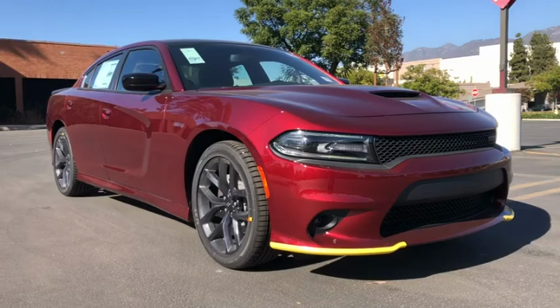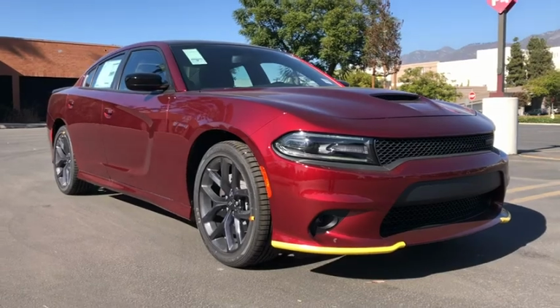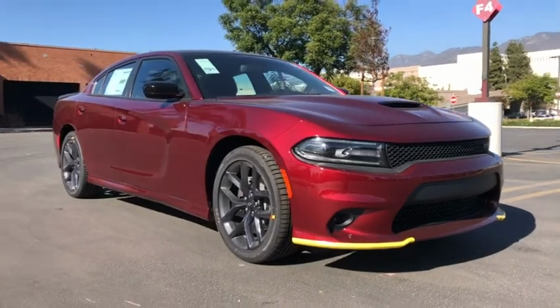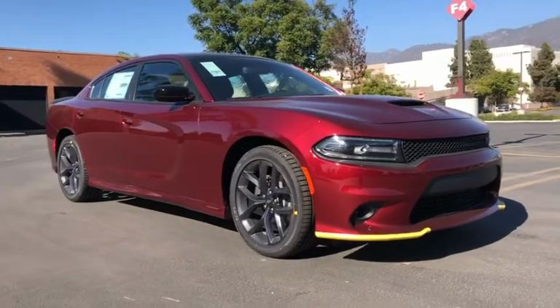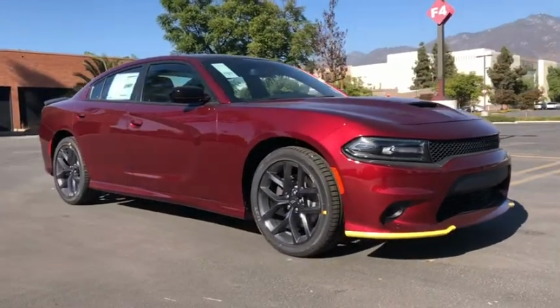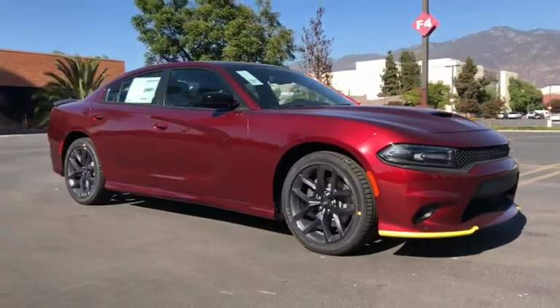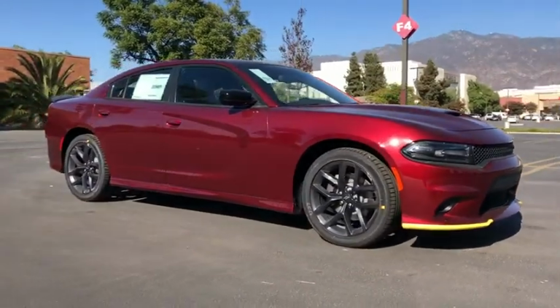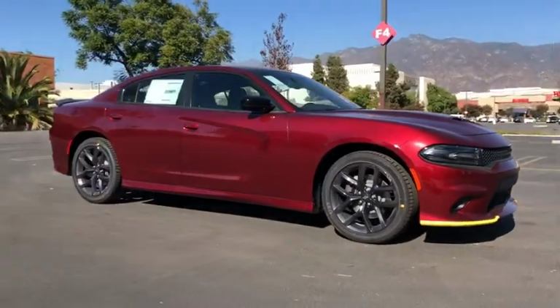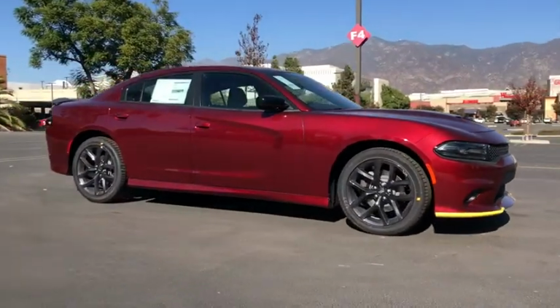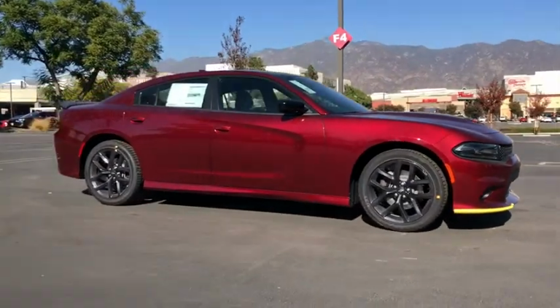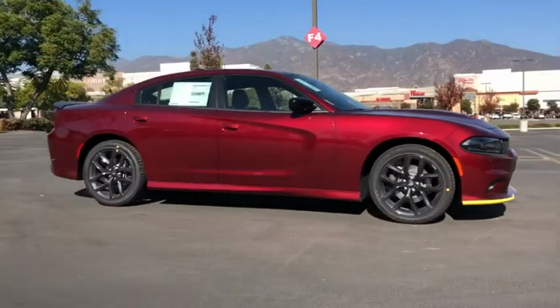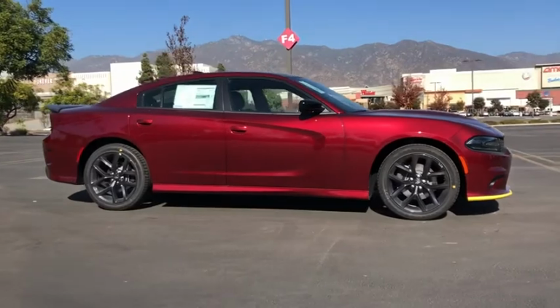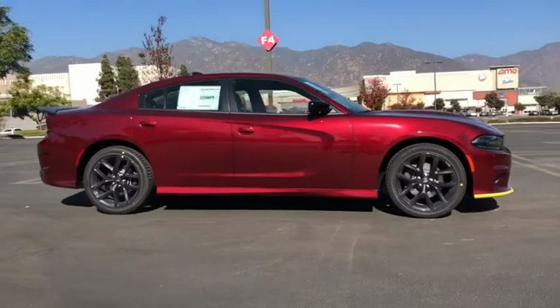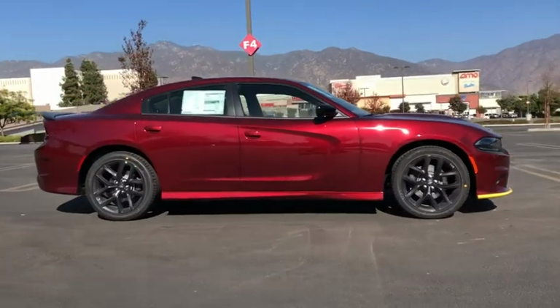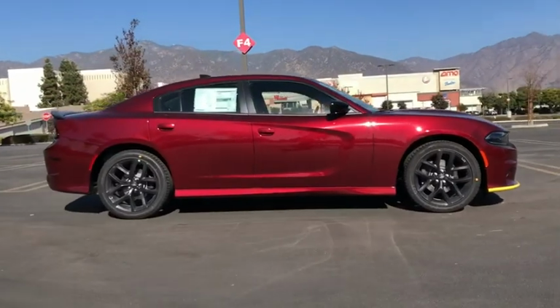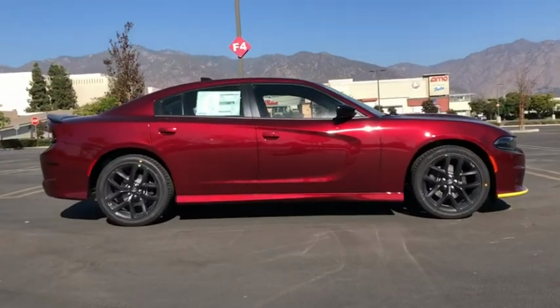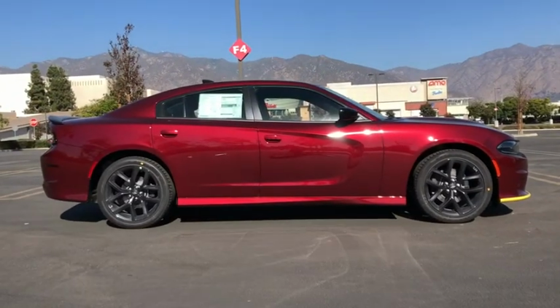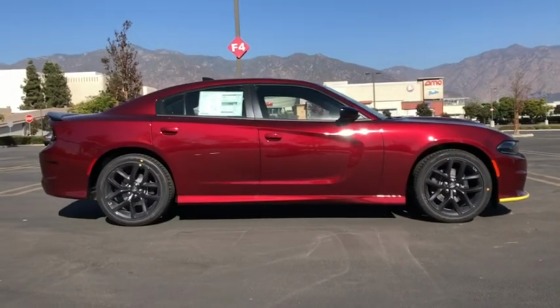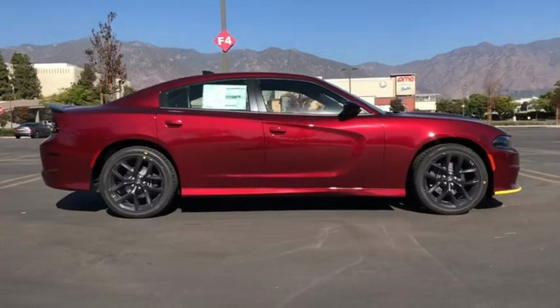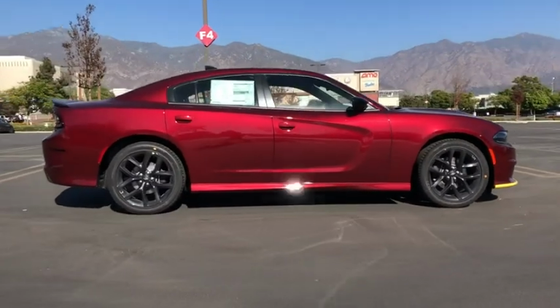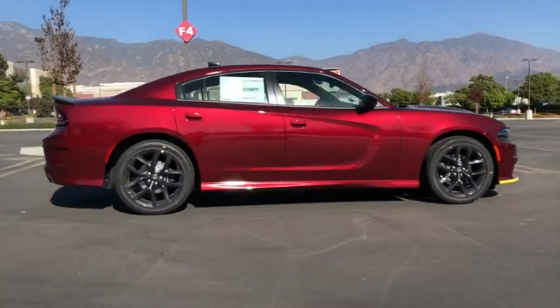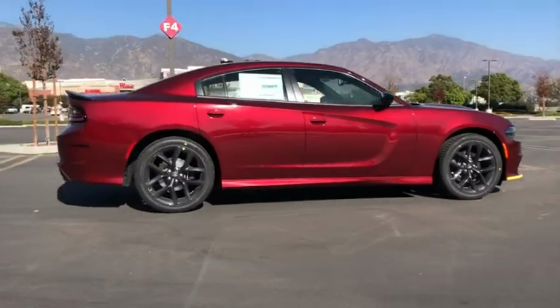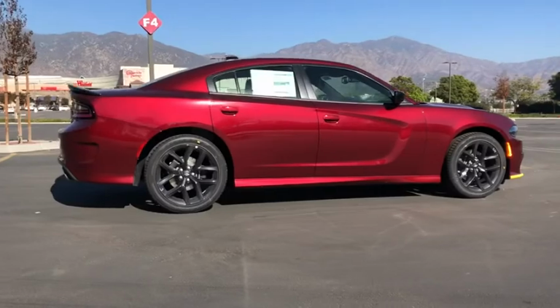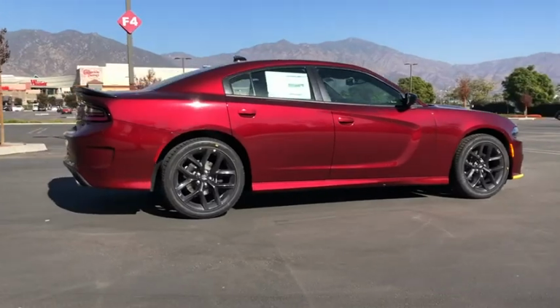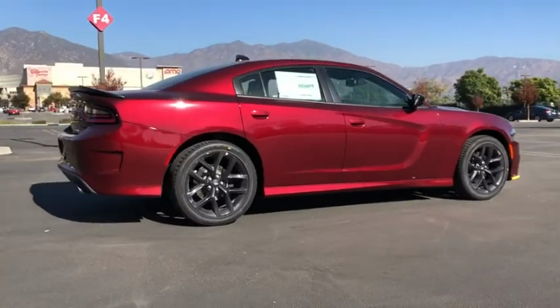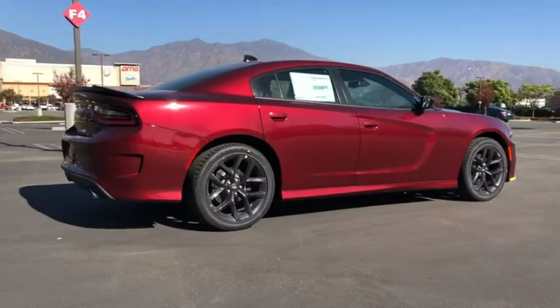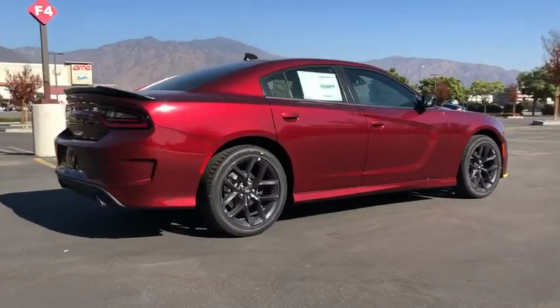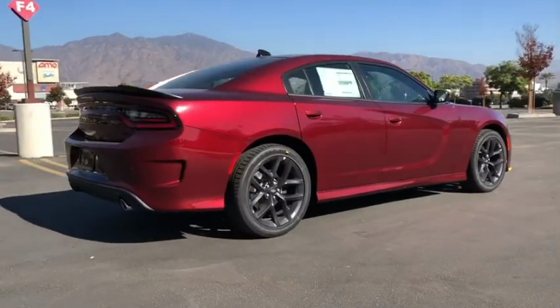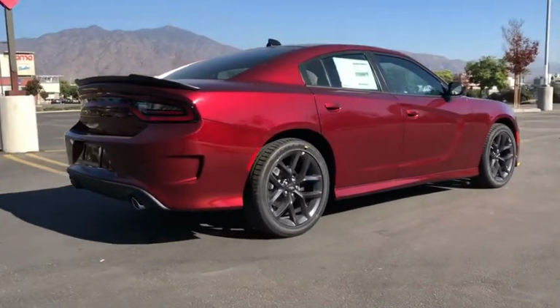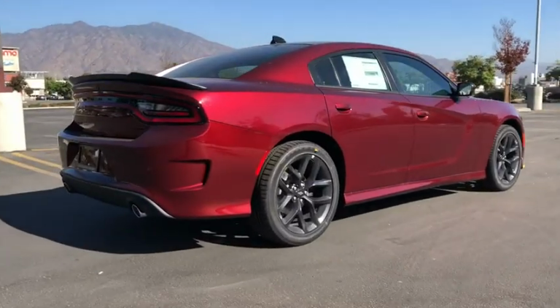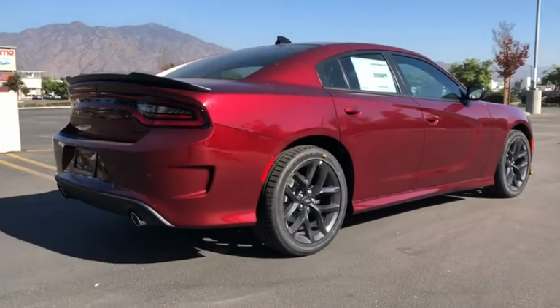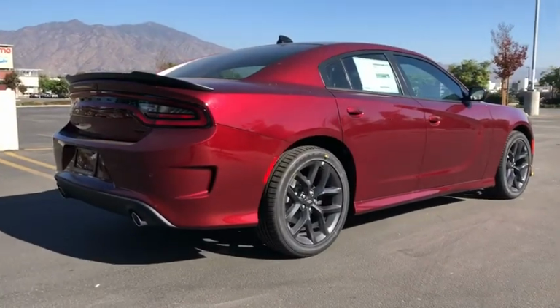Take a moment to check out the 2020 Dodge Charger. The Charger's advanced design lets you tap into seriously savage performance when you want it and save fuel when you don't. With four doors, it's a family-friendly muscle car that's surprisingly versatile.